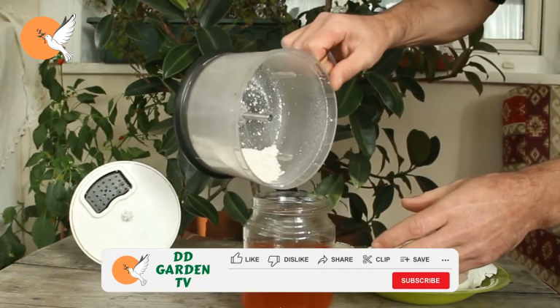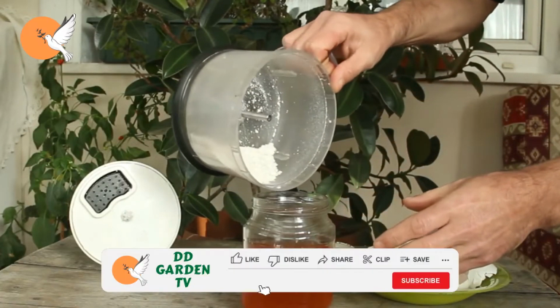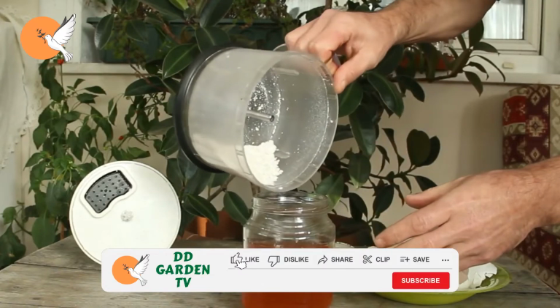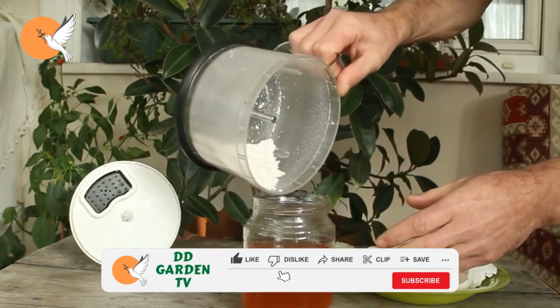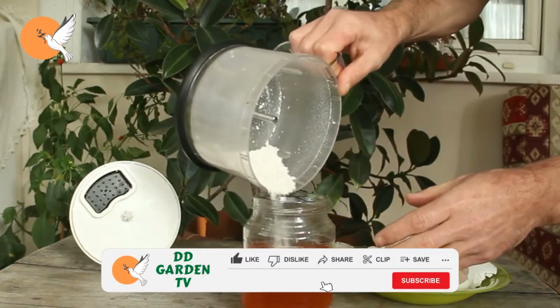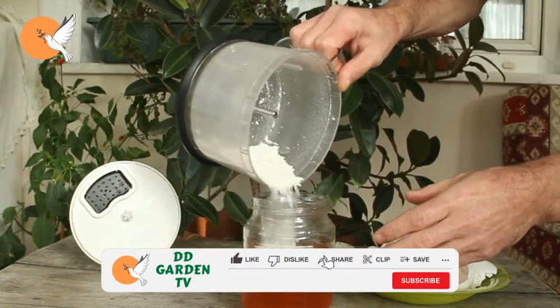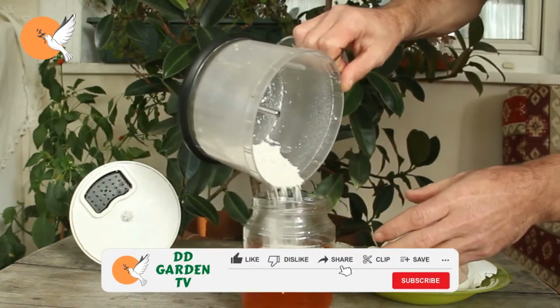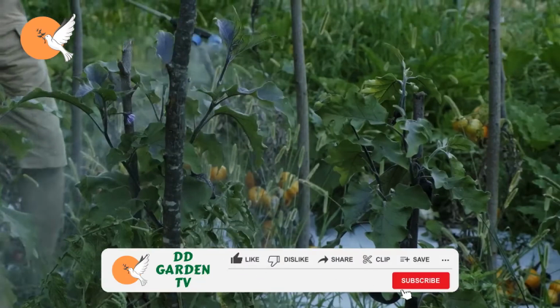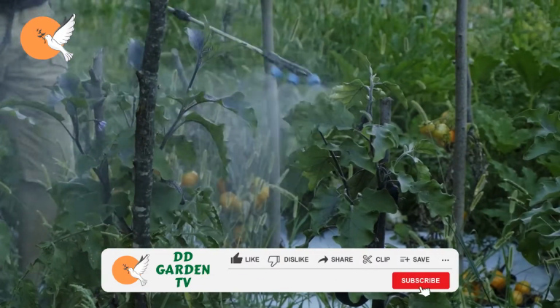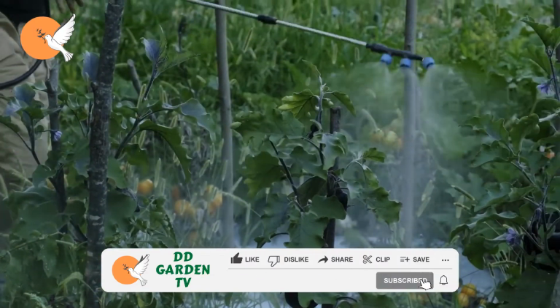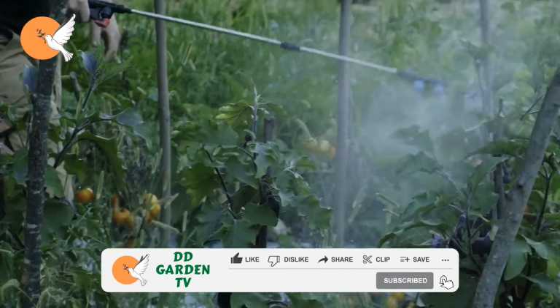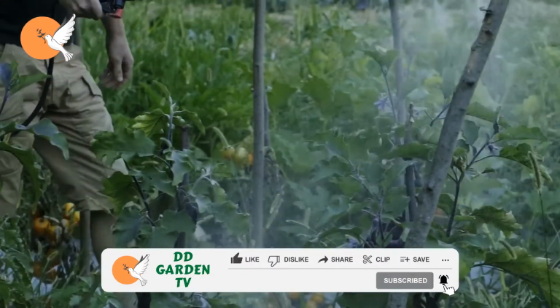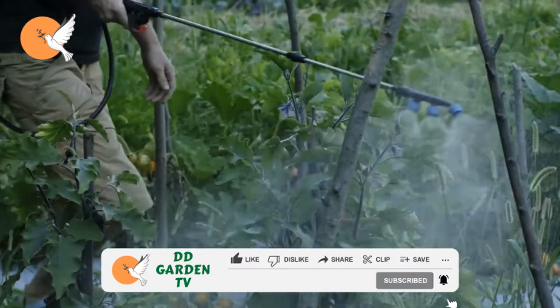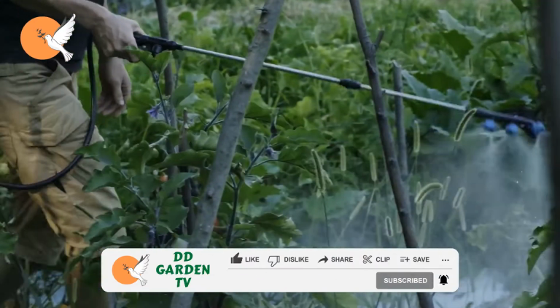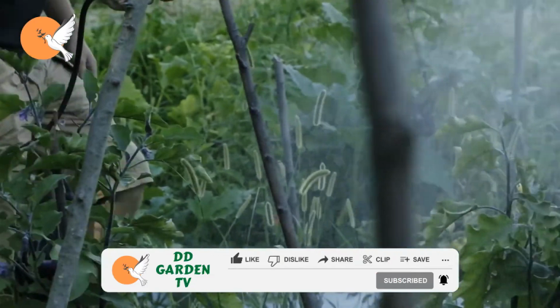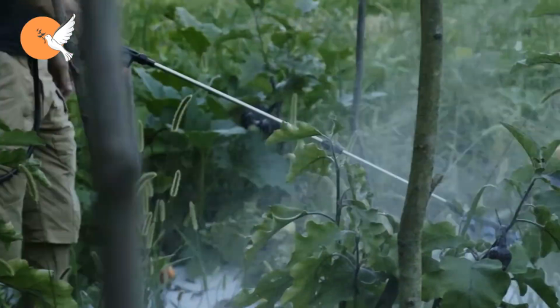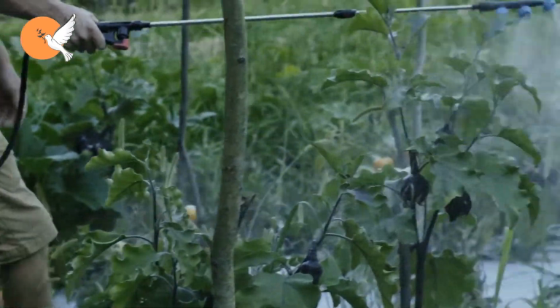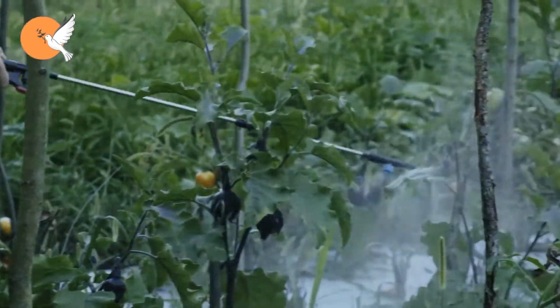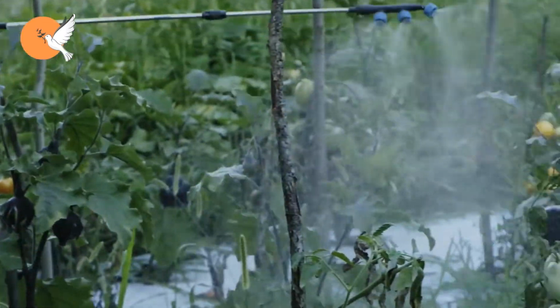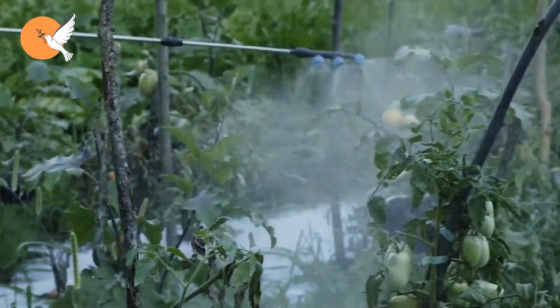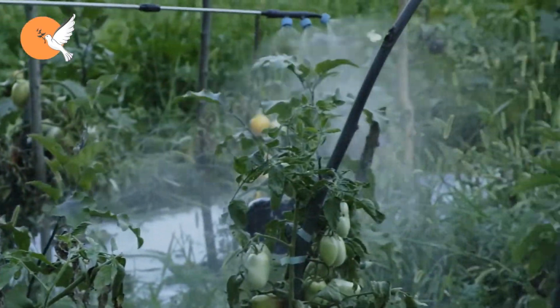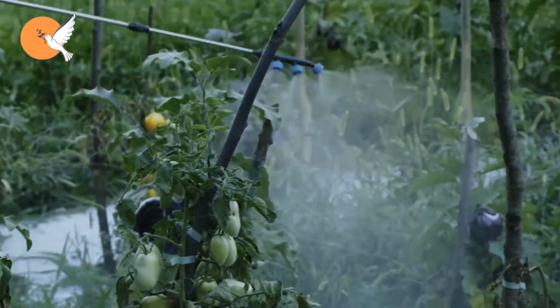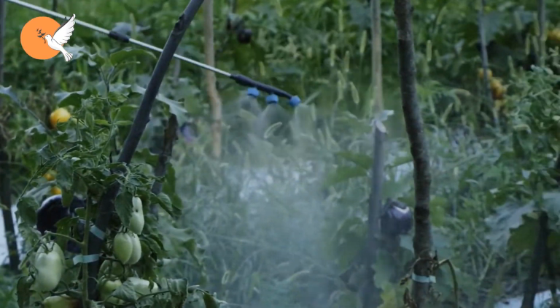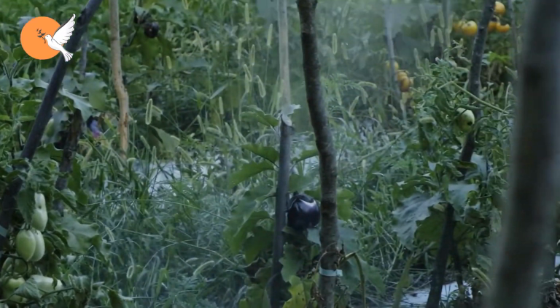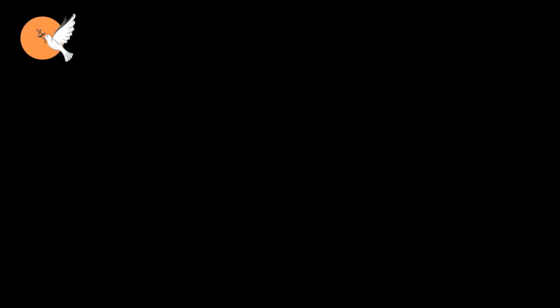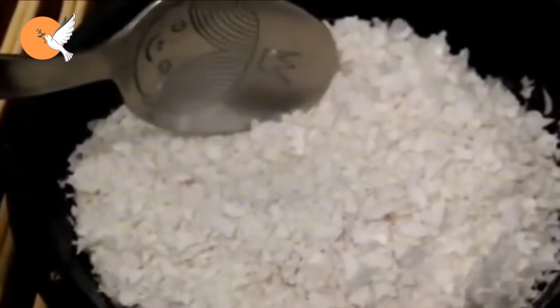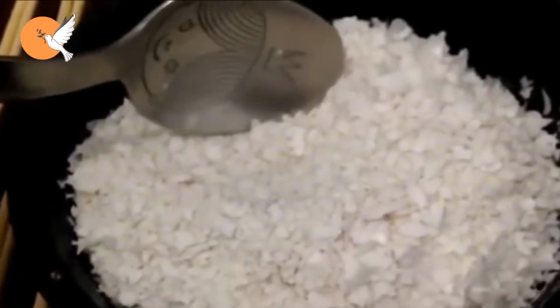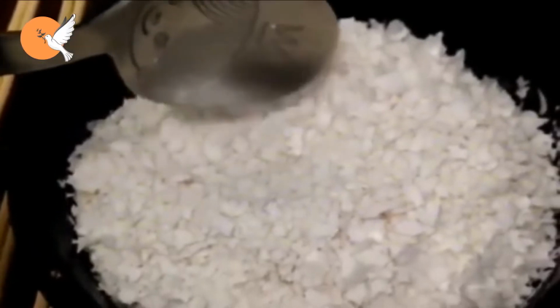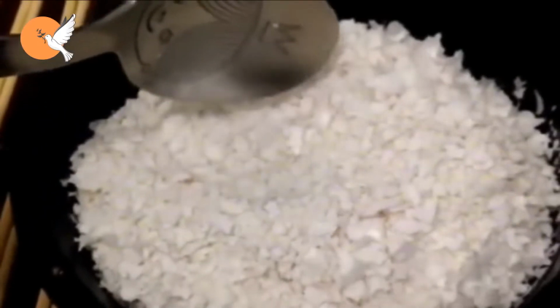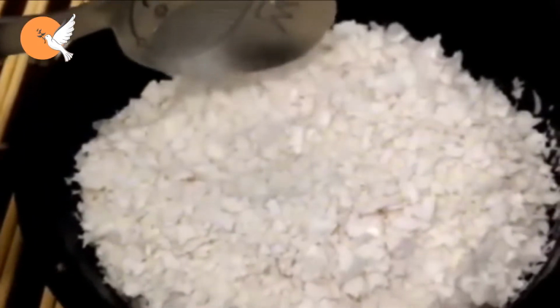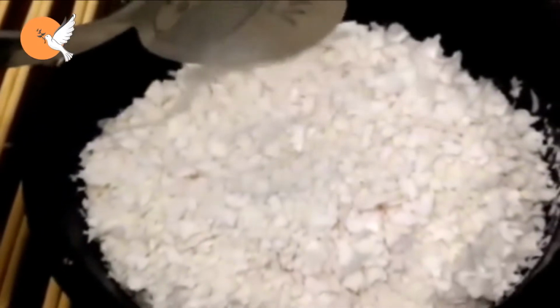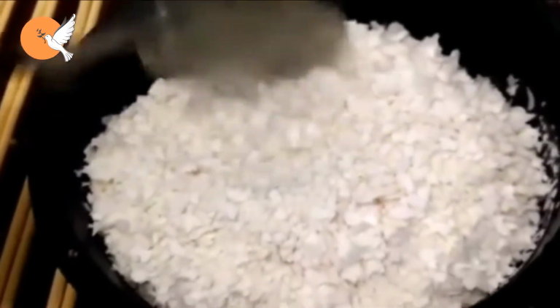If you want to deliver calcium to your plants more quickly, put the eggshells in vinegar and wait for a certain time, then spray this calcium liquid directly onto the leaves of your plants. In this way, you have the chance to provide calcium much faster.